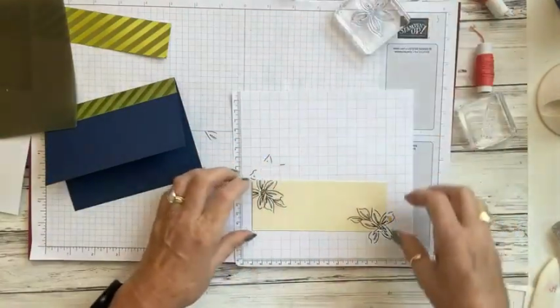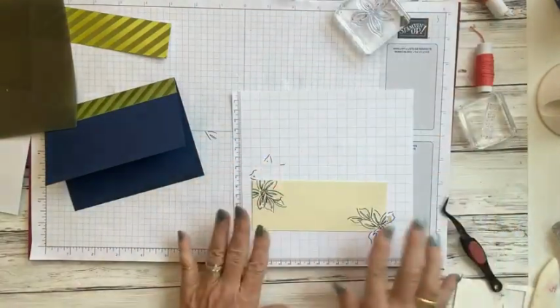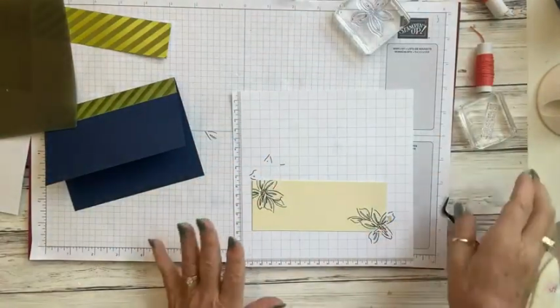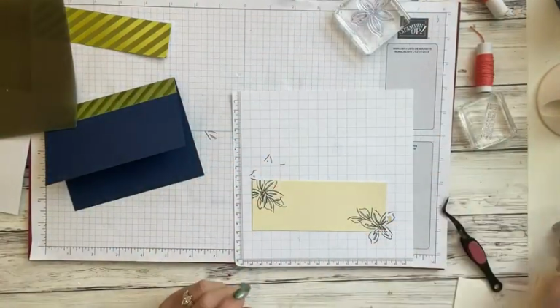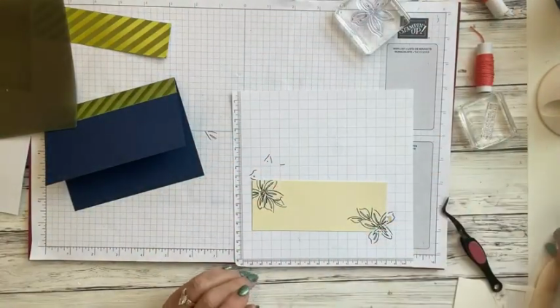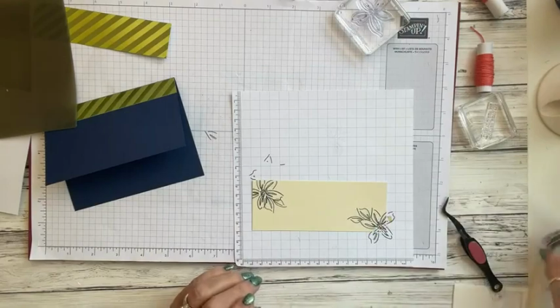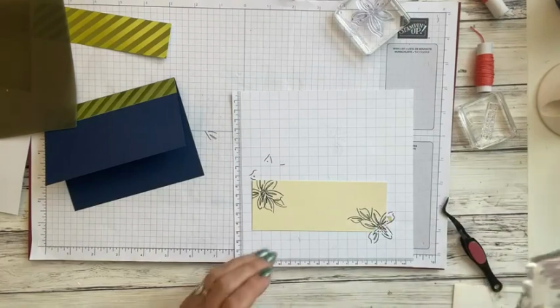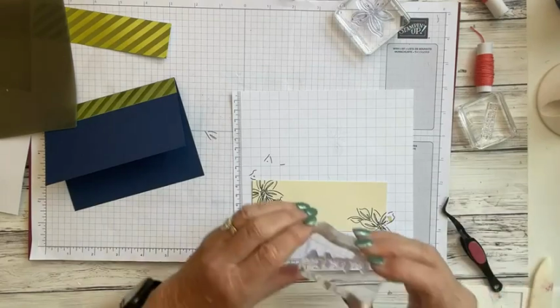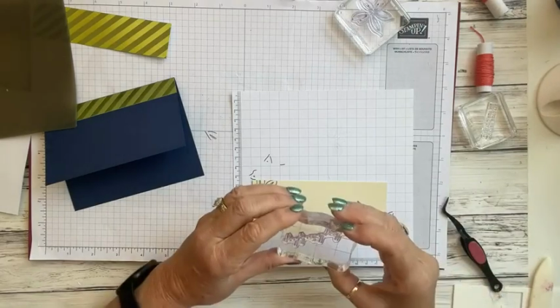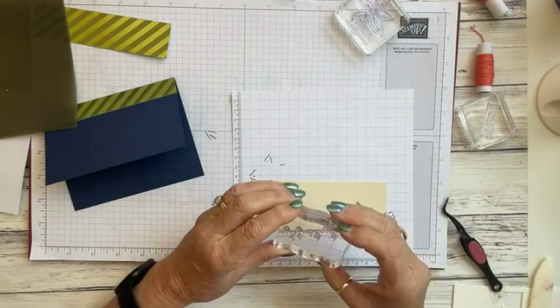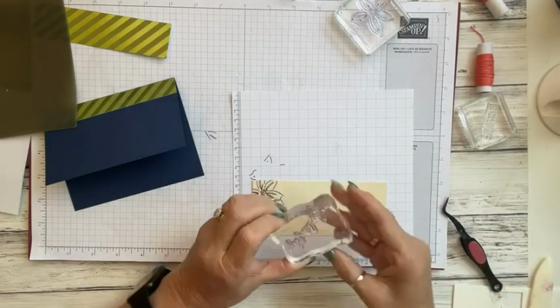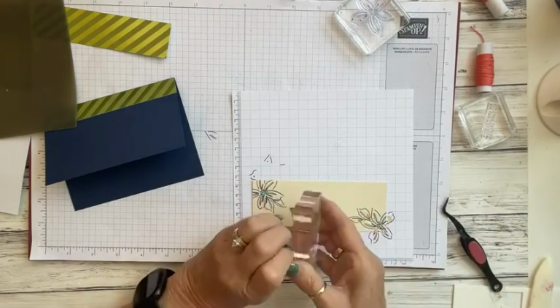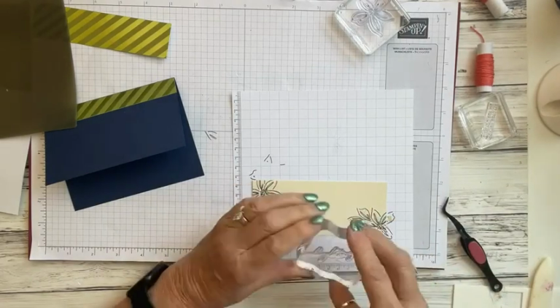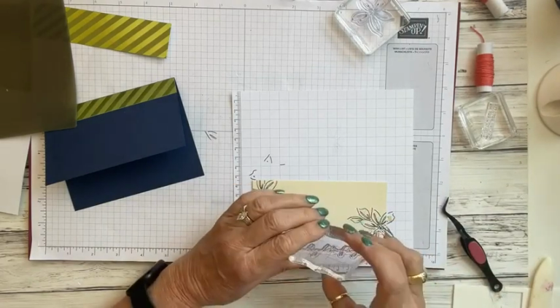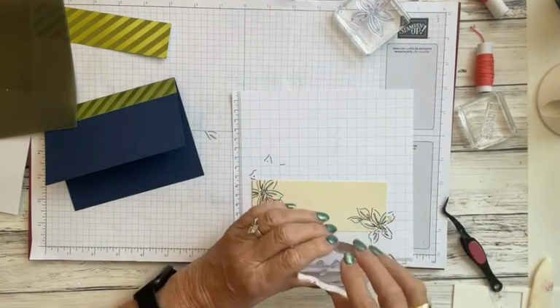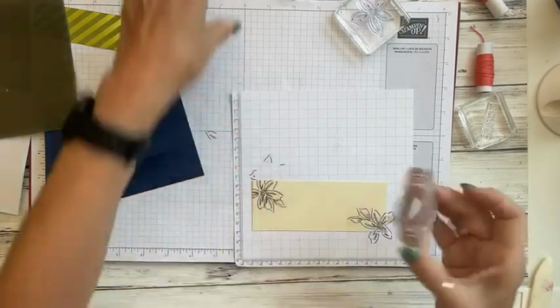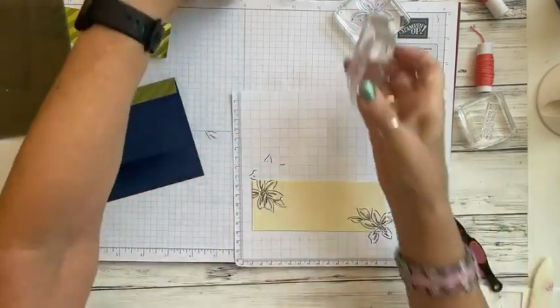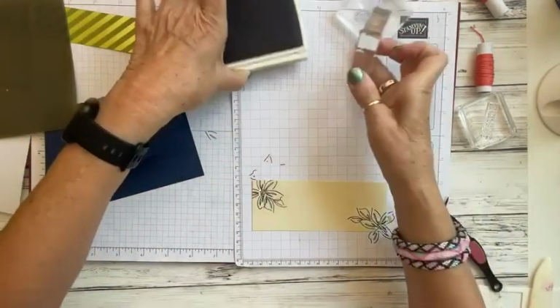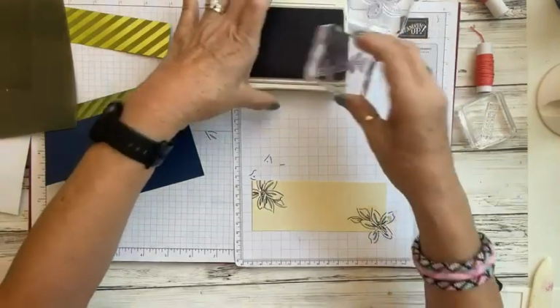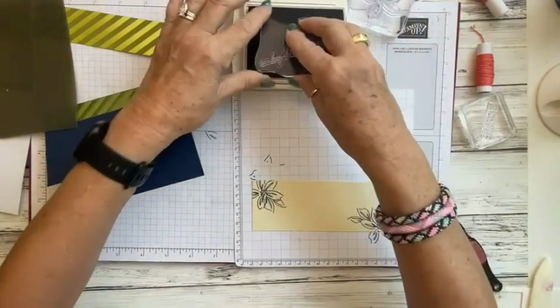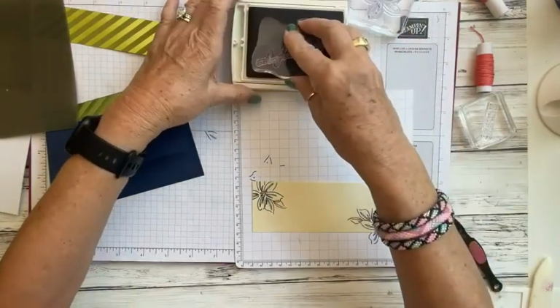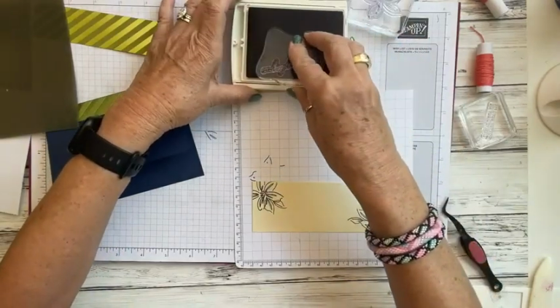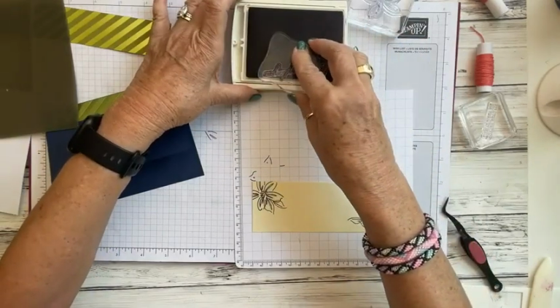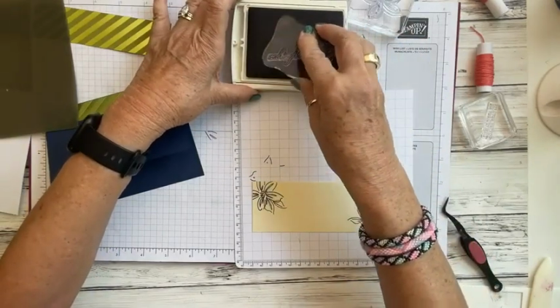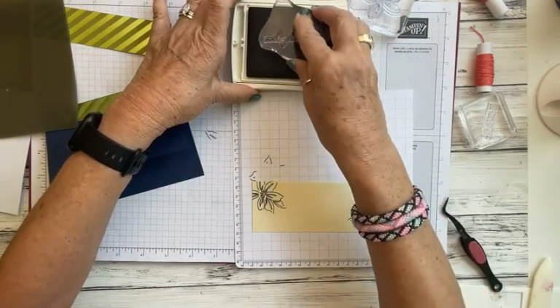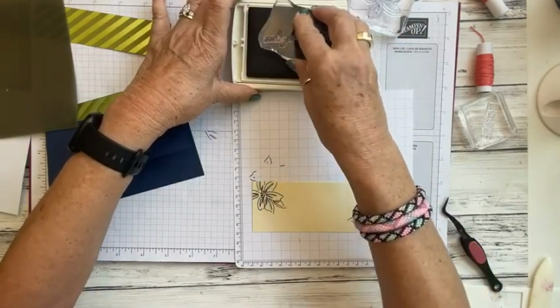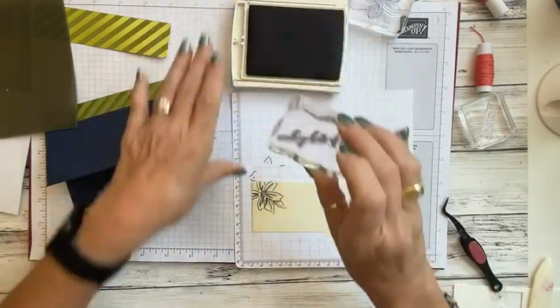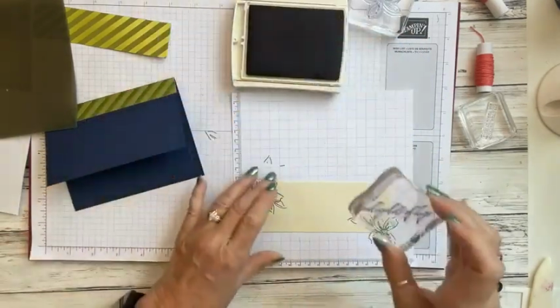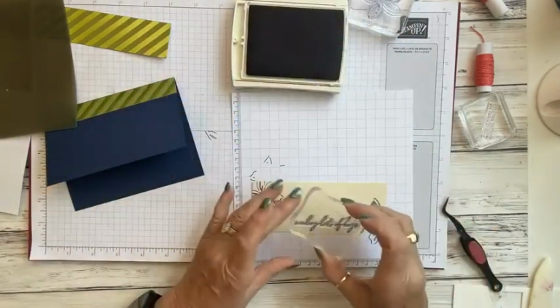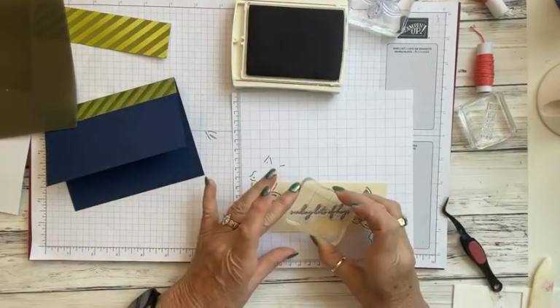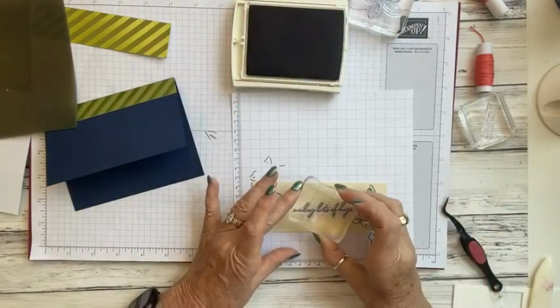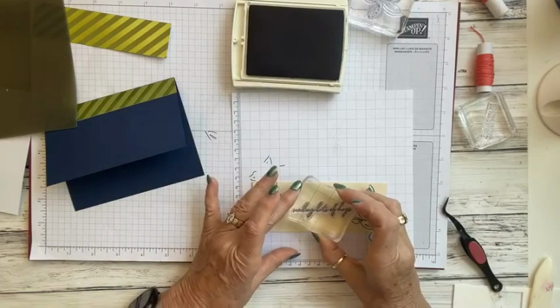That just dresses up the outside of the card nicely. Now we're going to stamp our sentiment — 'Sending Lots of Hugs' — using Night of Navy ink, right in the center.